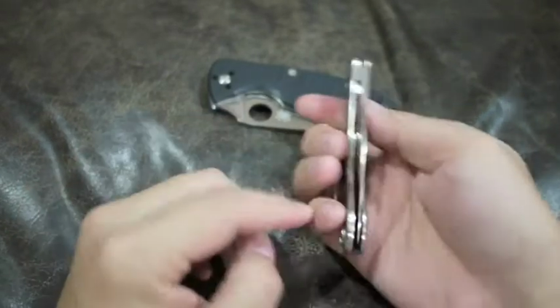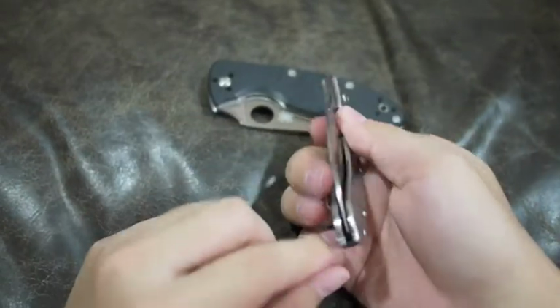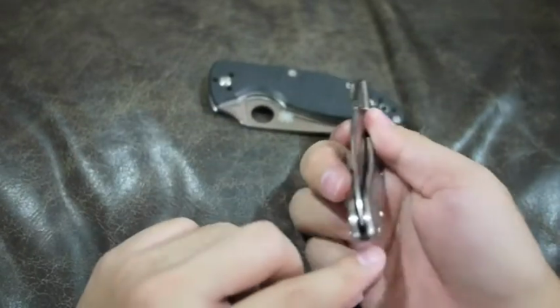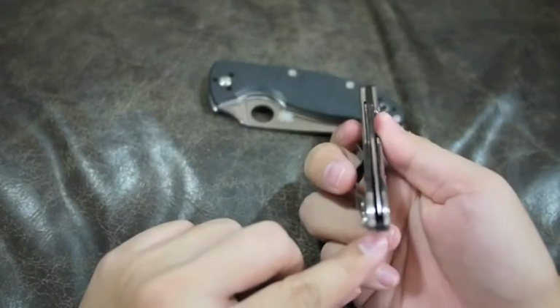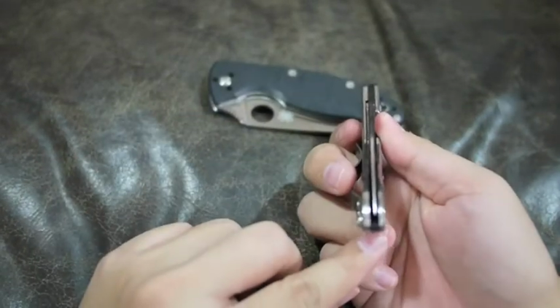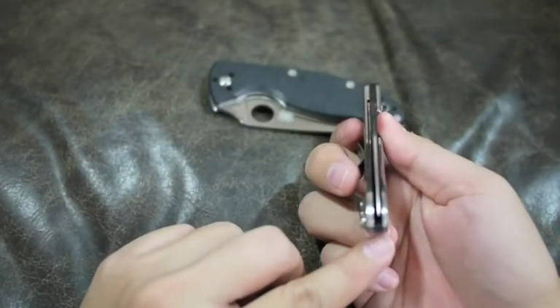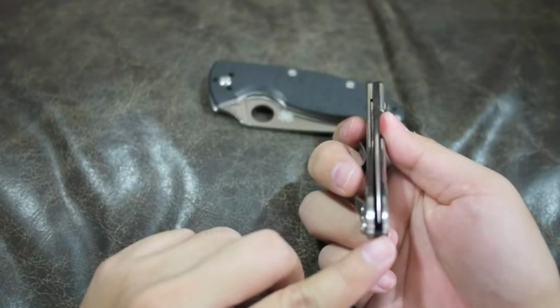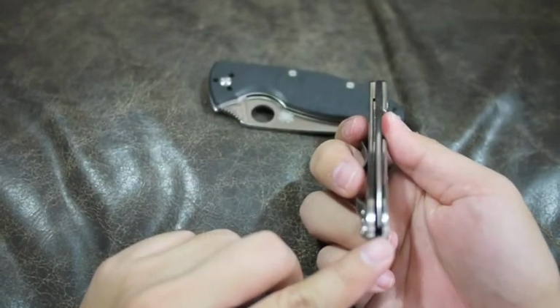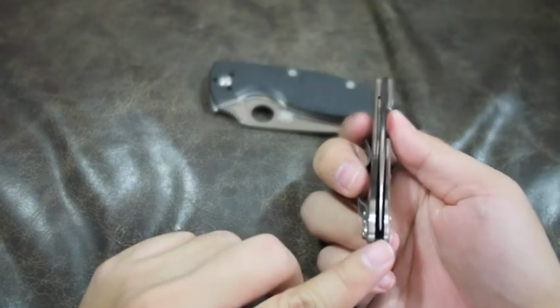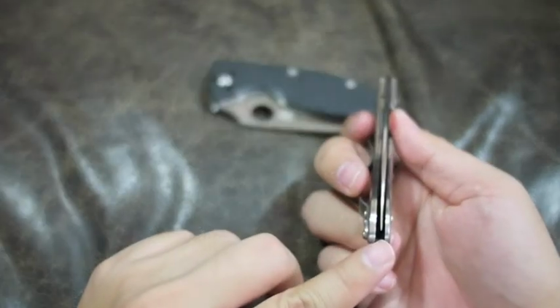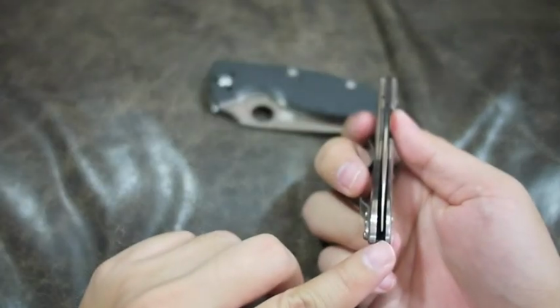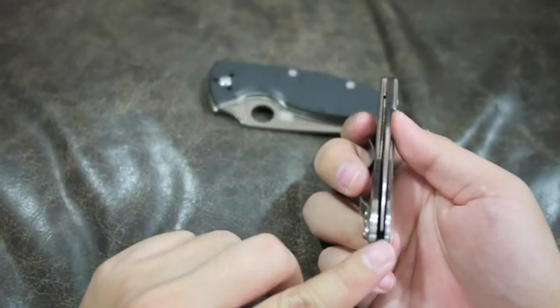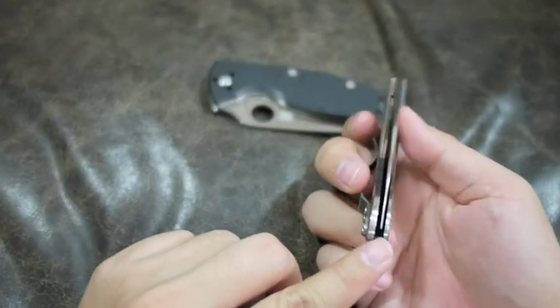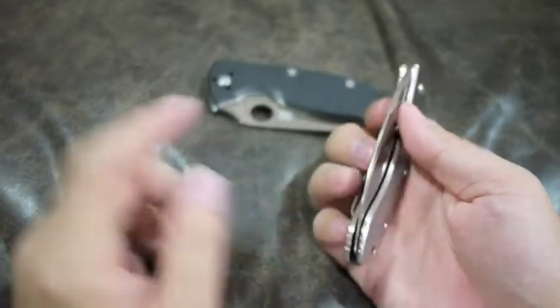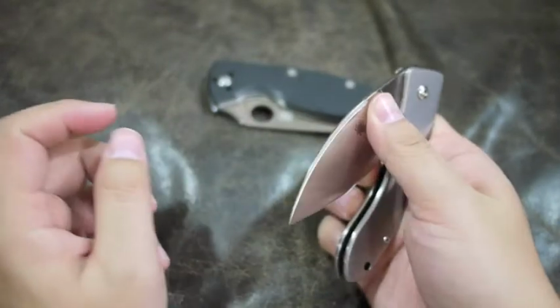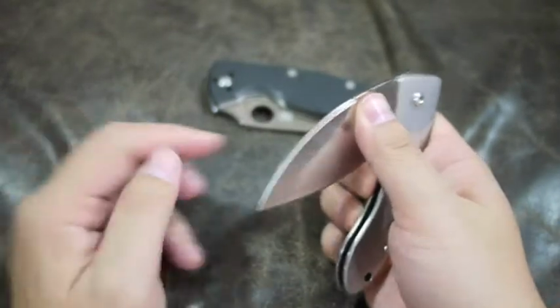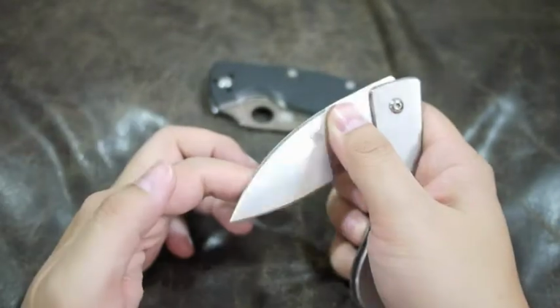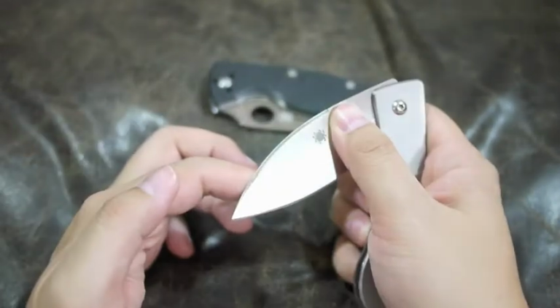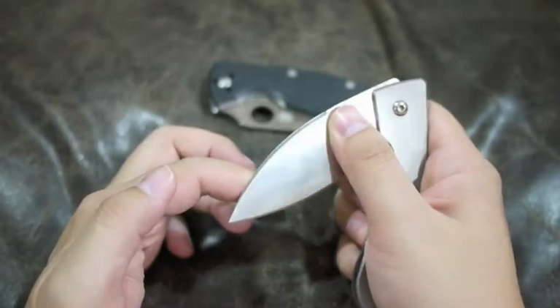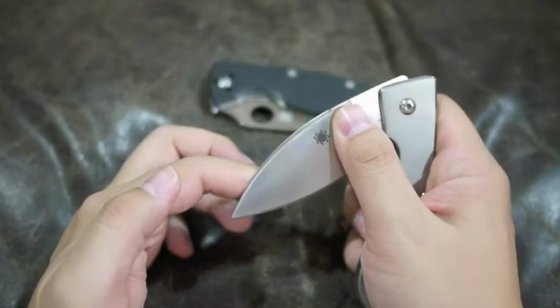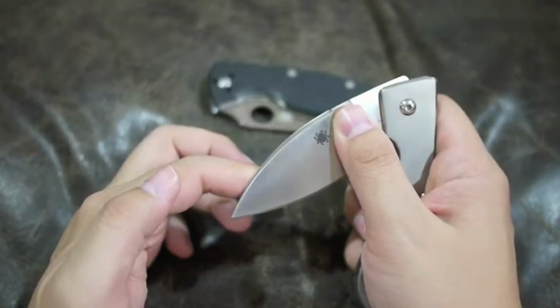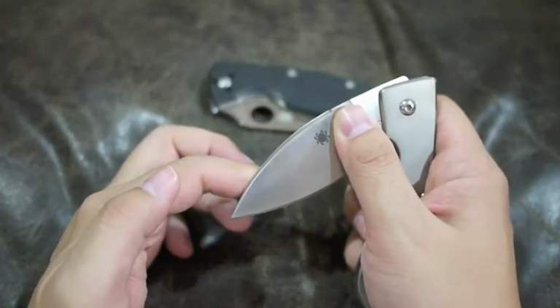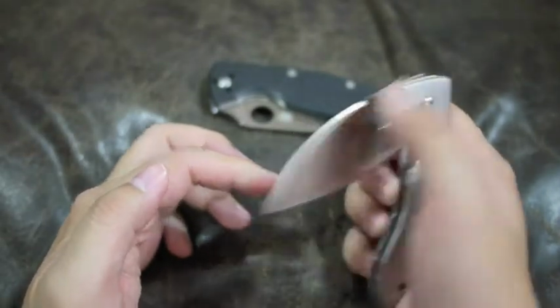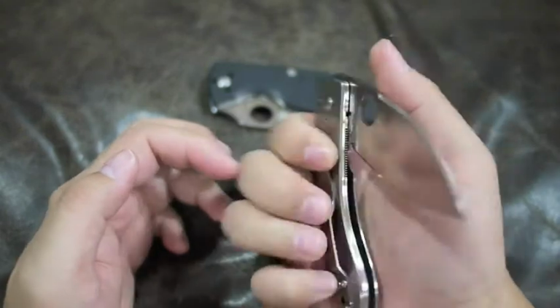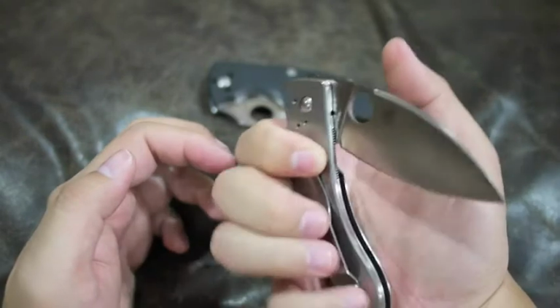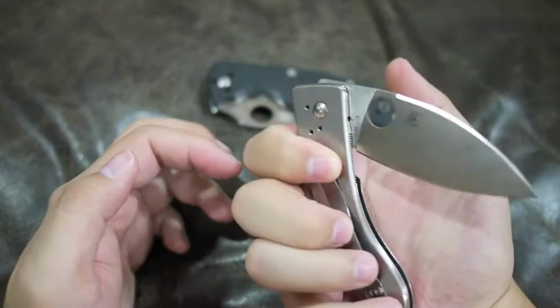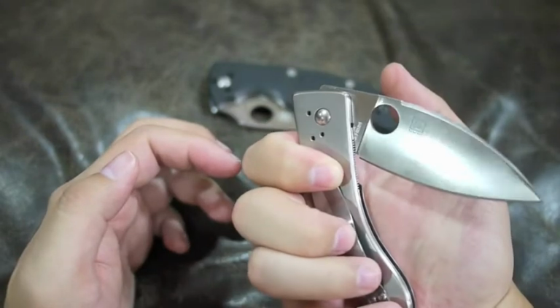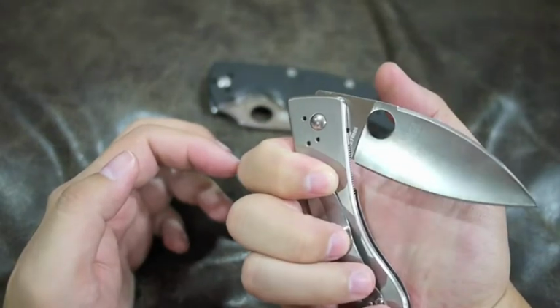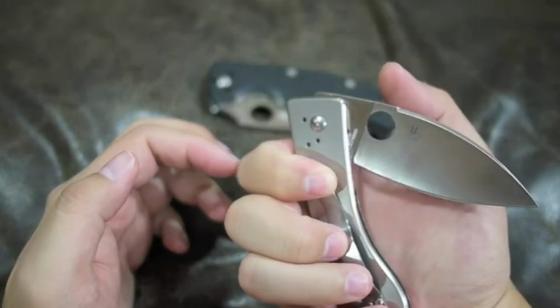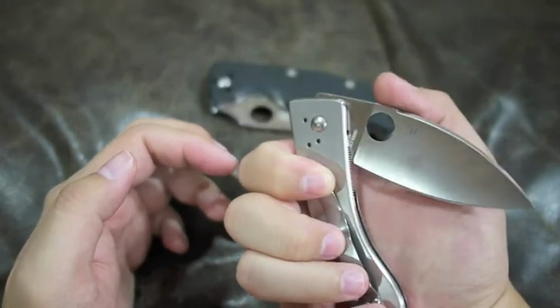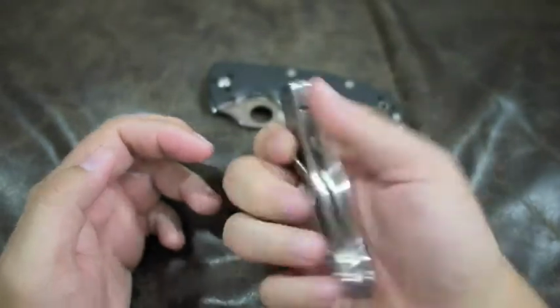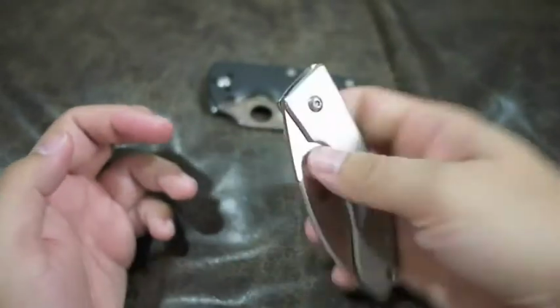Although the blade is not centered, the good news is it's not touching either side, so it's acceptable to me.